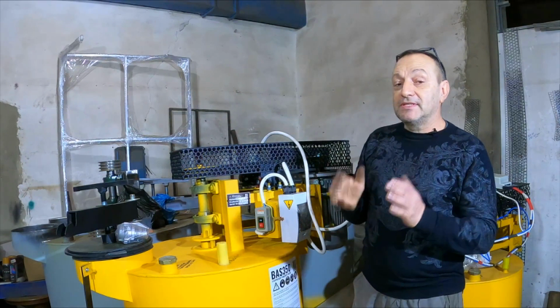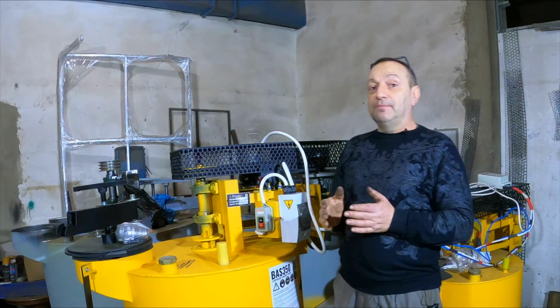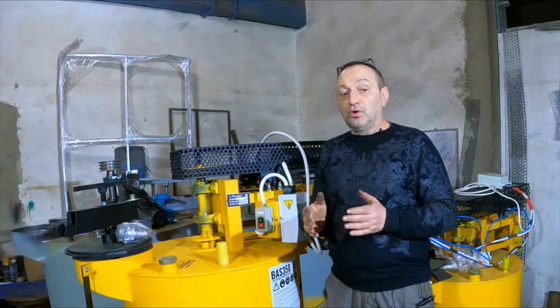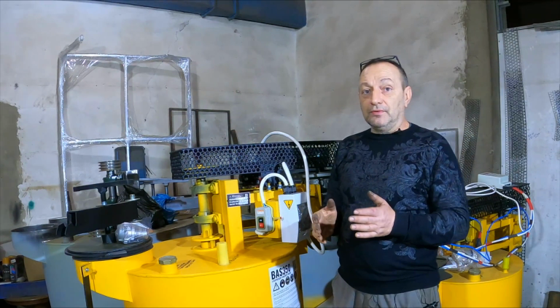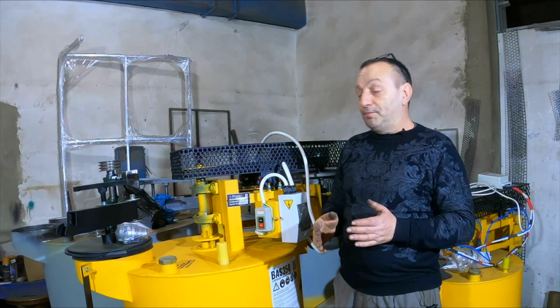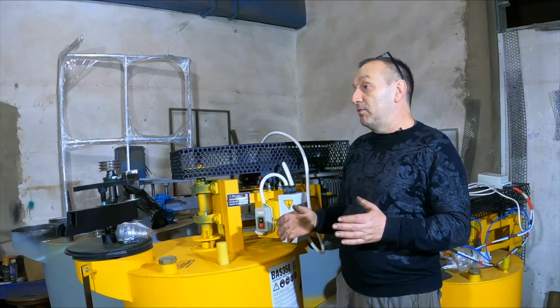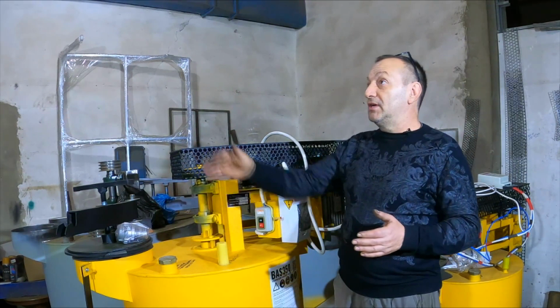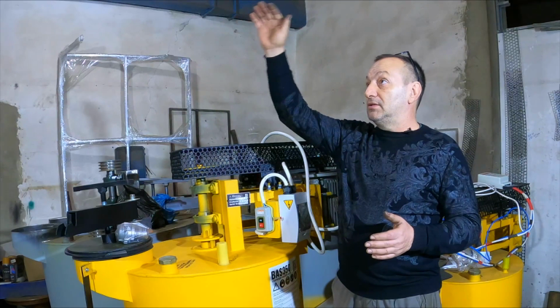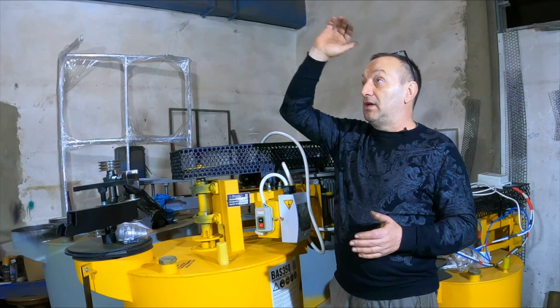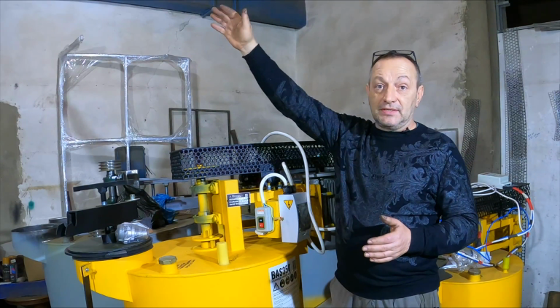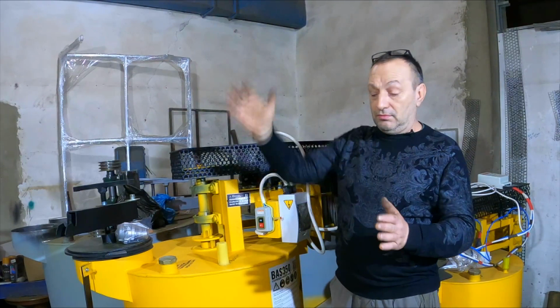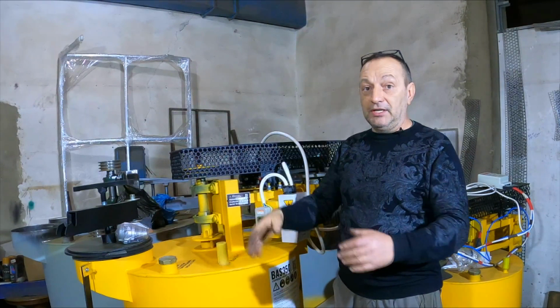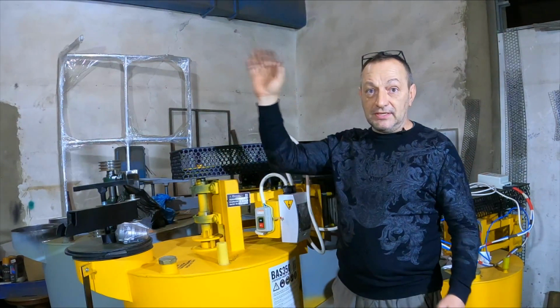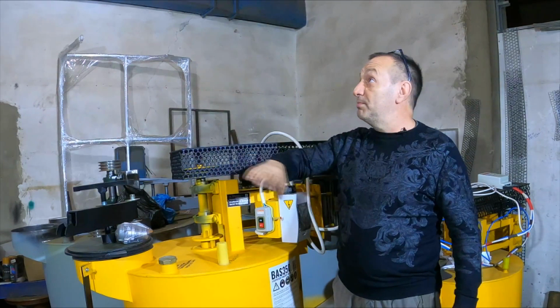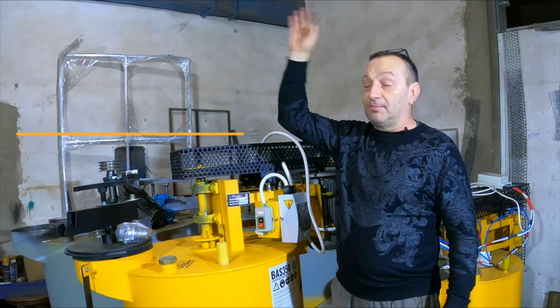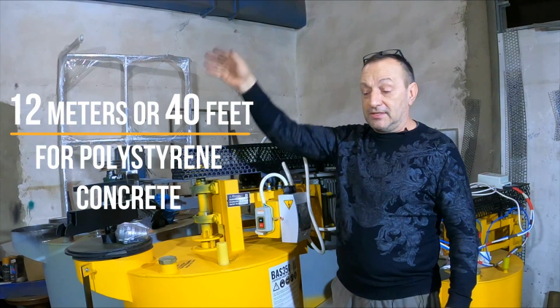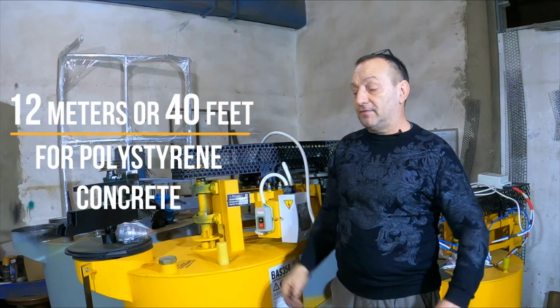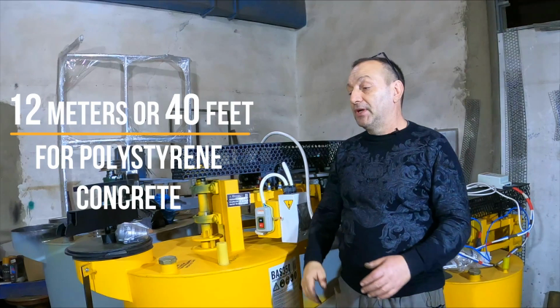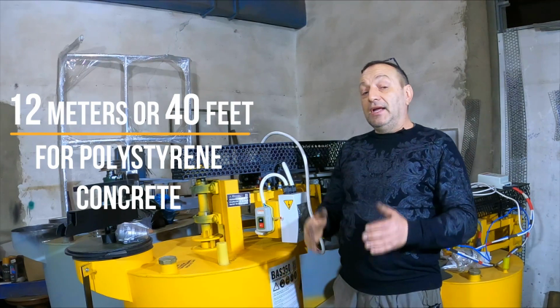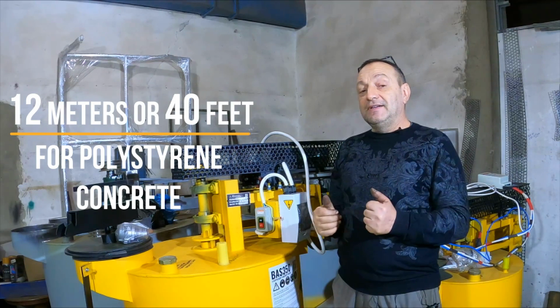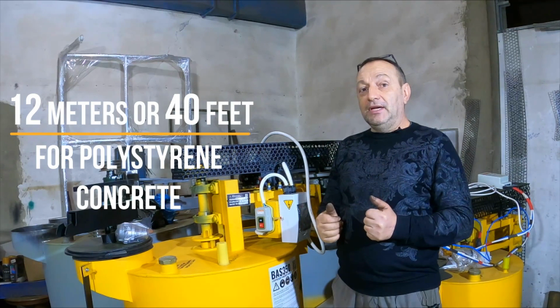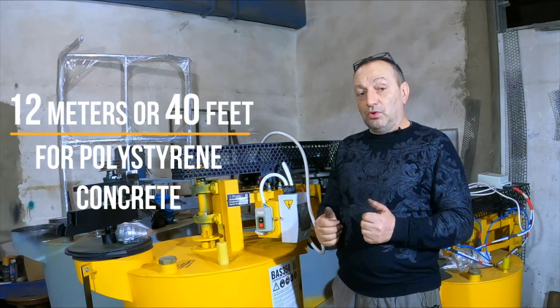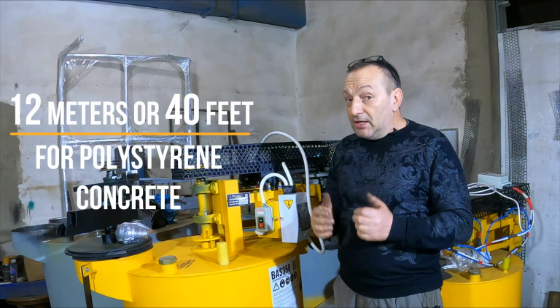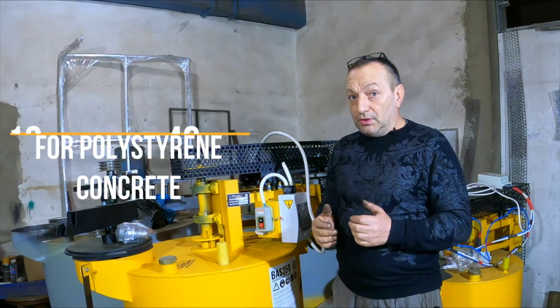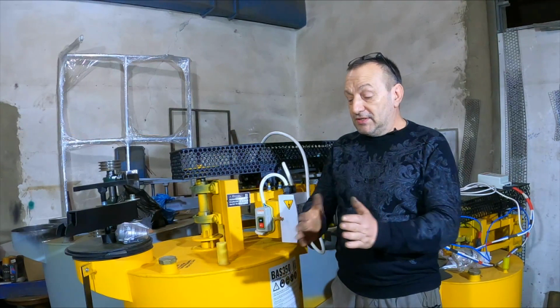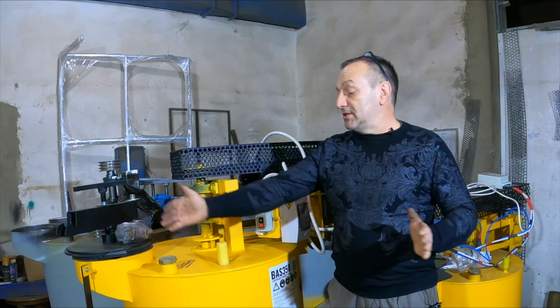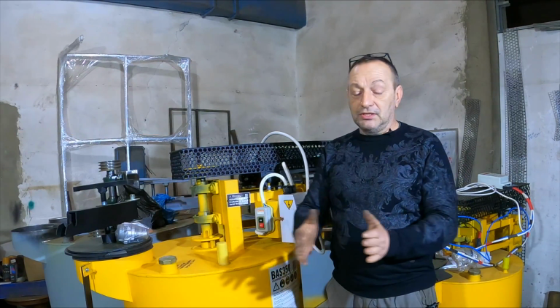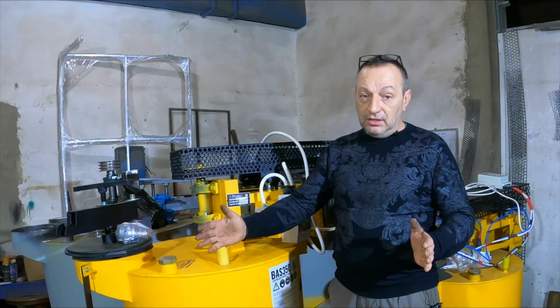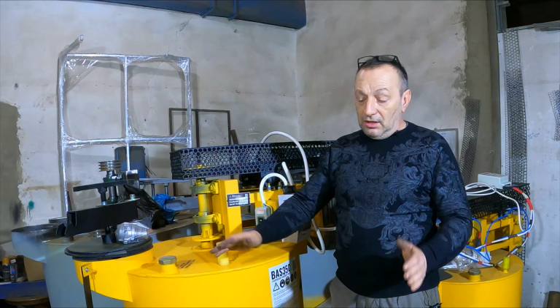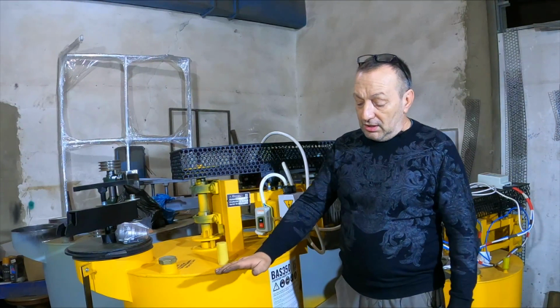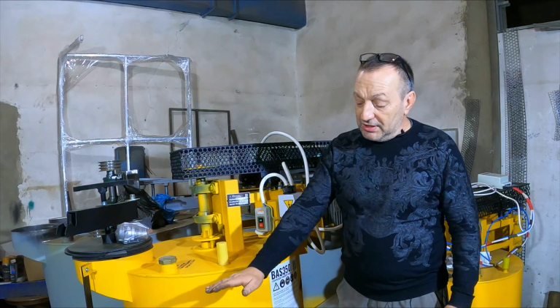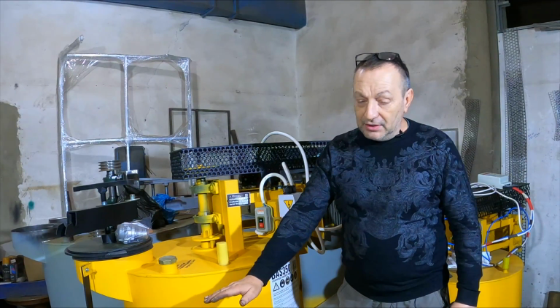If you are pouring polystyrene concrete, you can pour 3 meters at once. If you are monolithing a wall, you can pump the mortar up to 12 meters. If you are building a house from monolithic foam concrete, regardless of the wall thickness, the daily fill level should be no more than 60 cm.